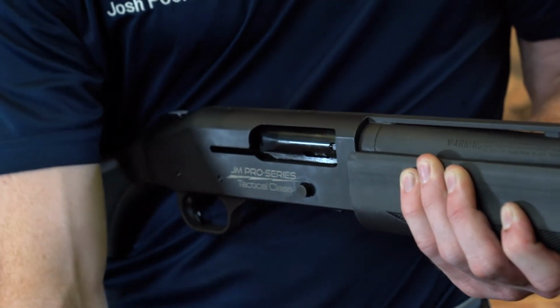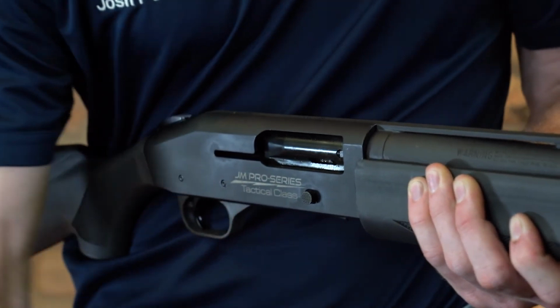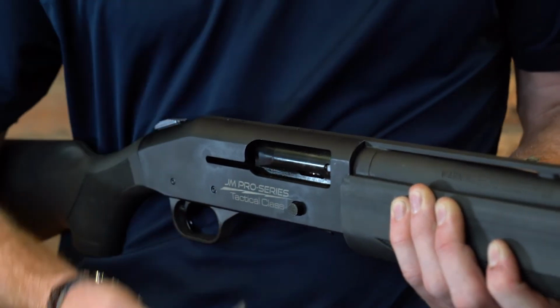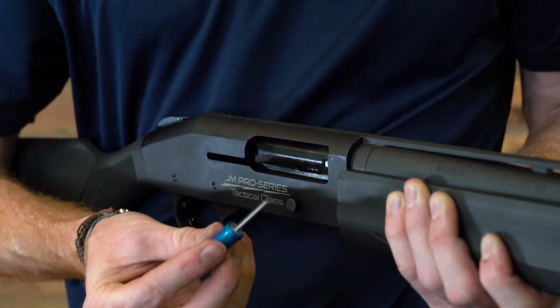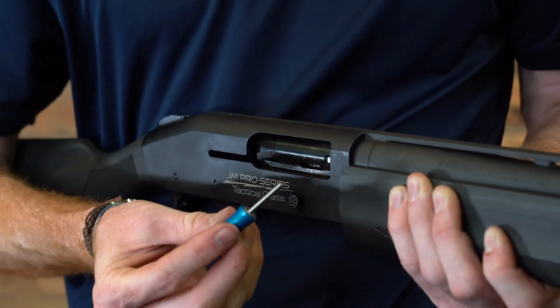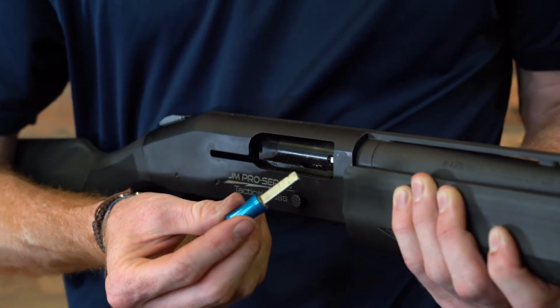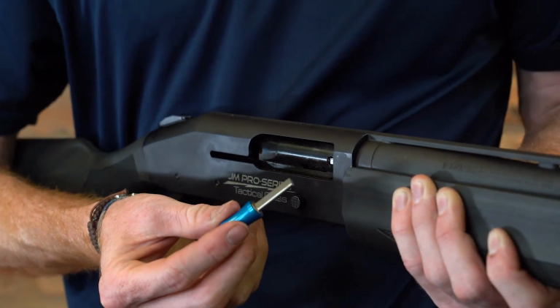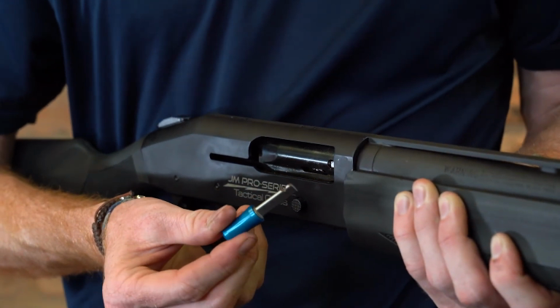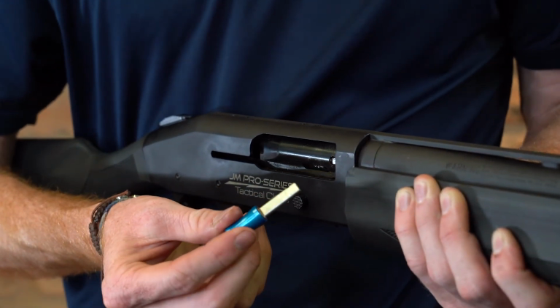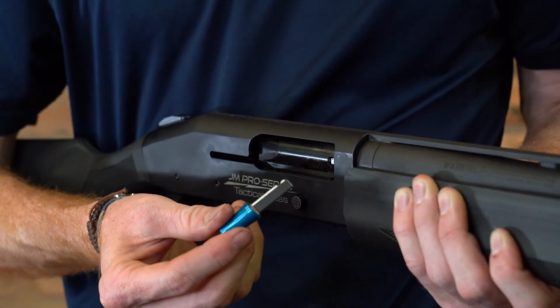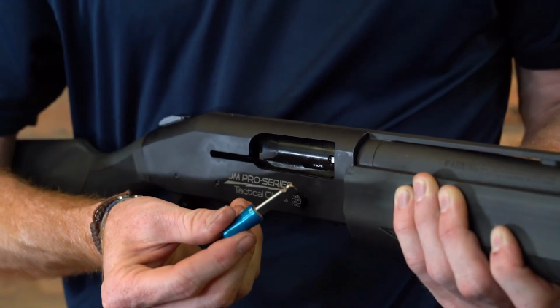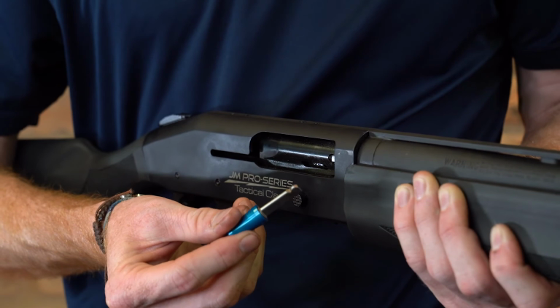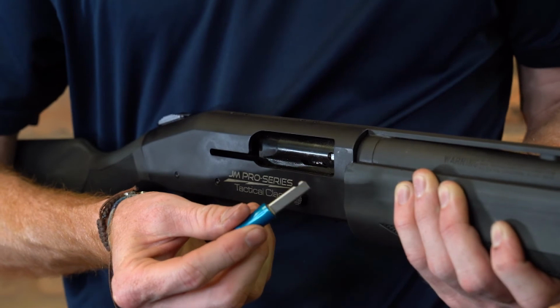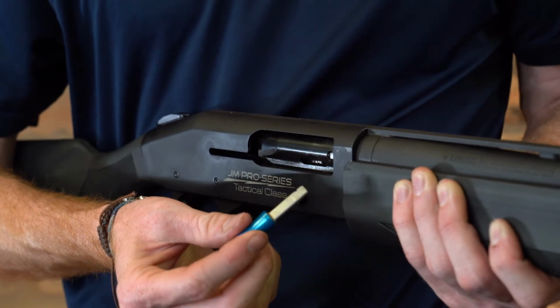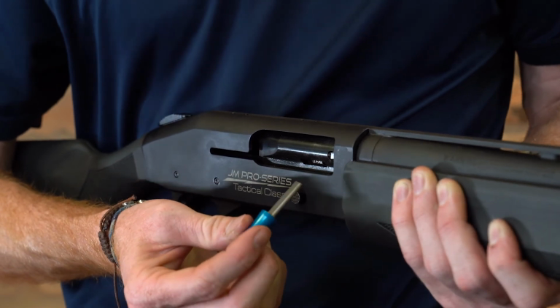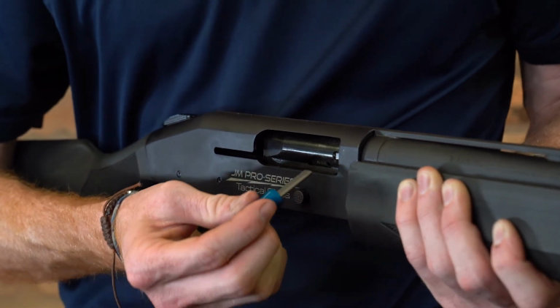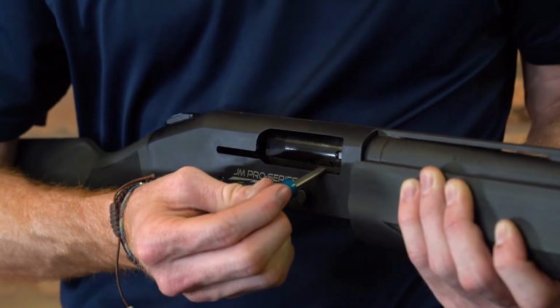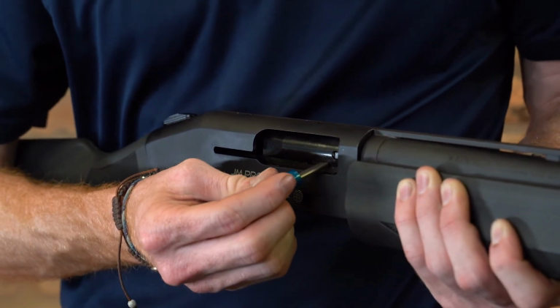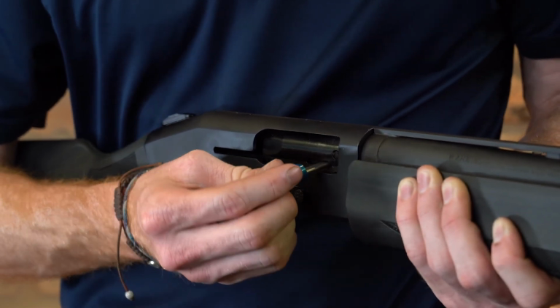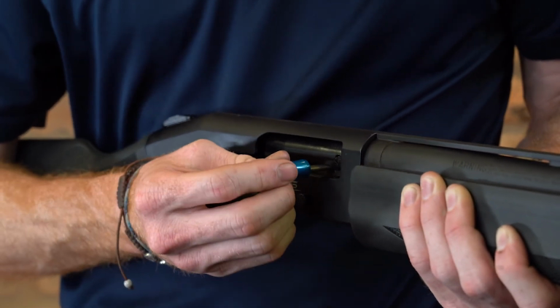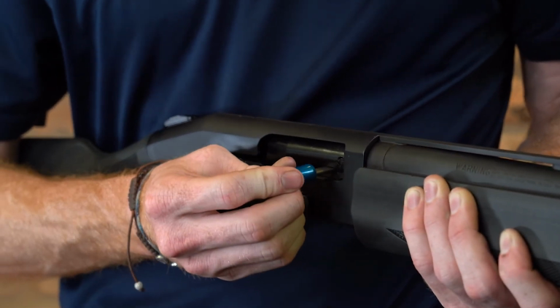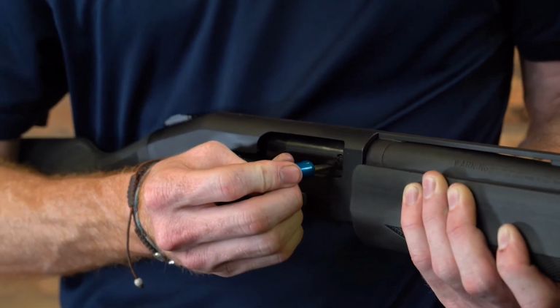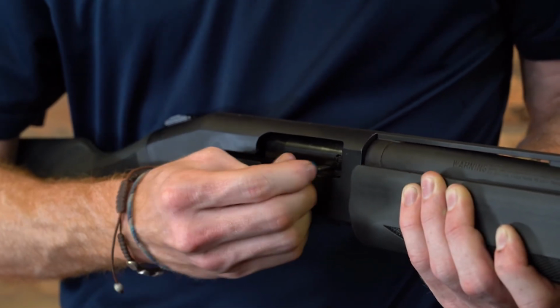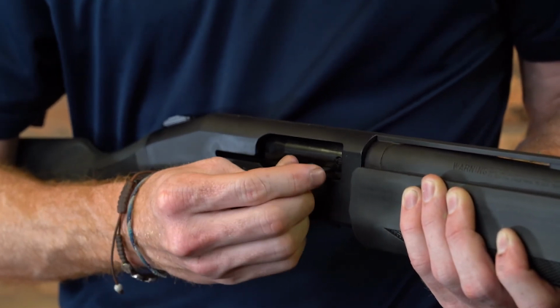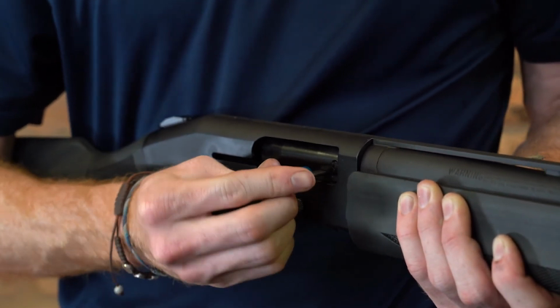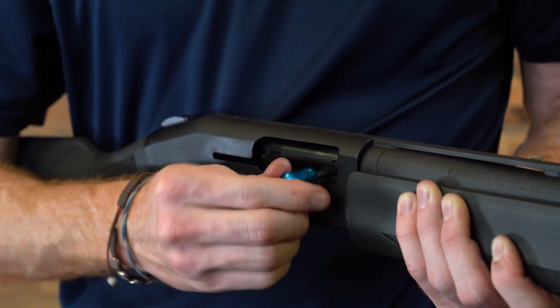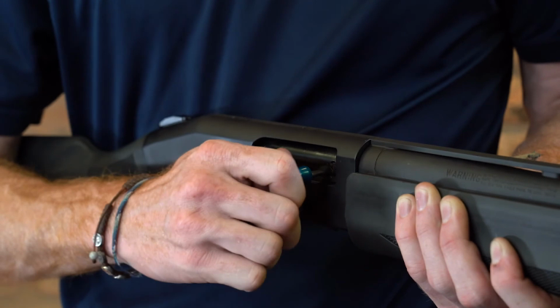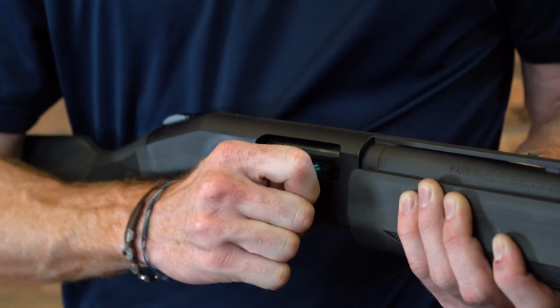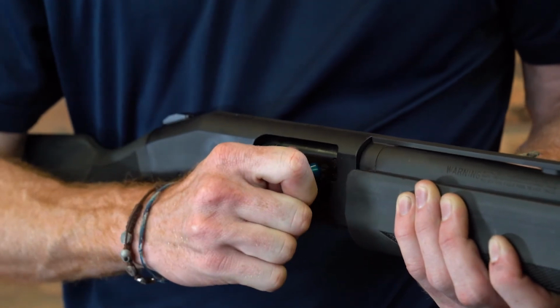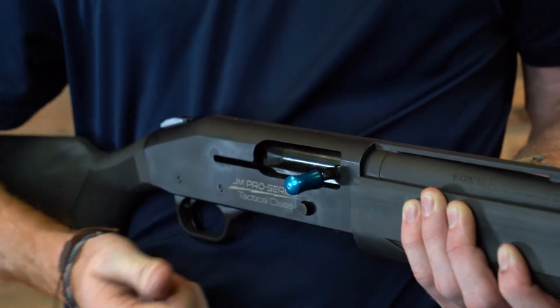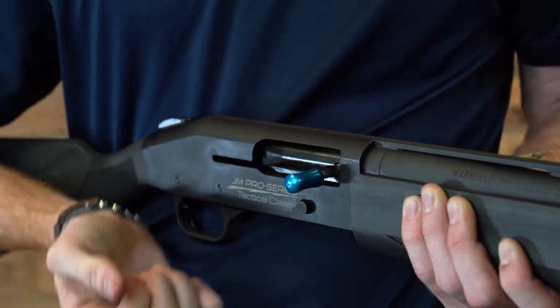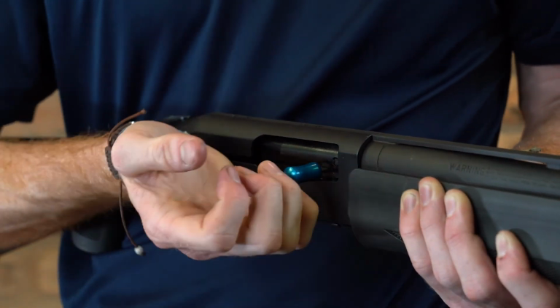And I'm going to take the new Briley bolt handle, and this slot is going to fit to the back. So I'm going to take it, fit it, push it in until it clicks. And it's ready to go.